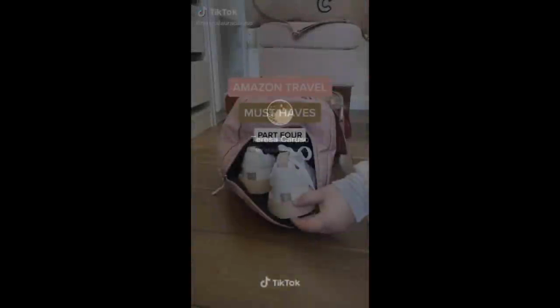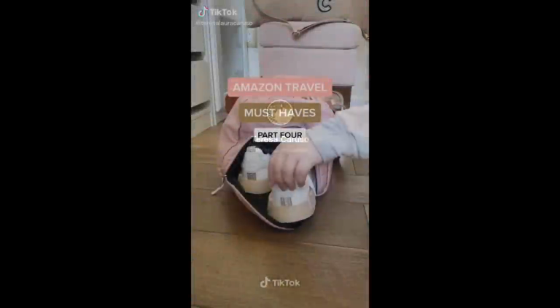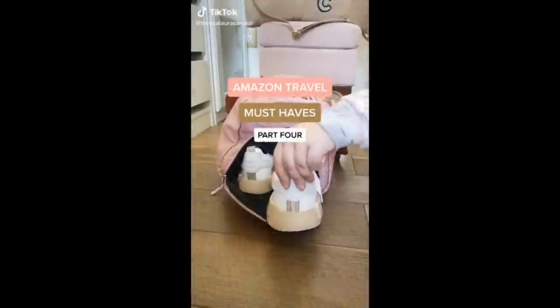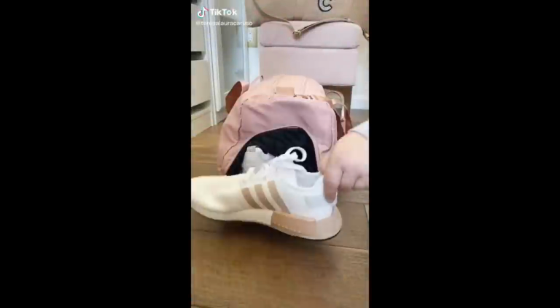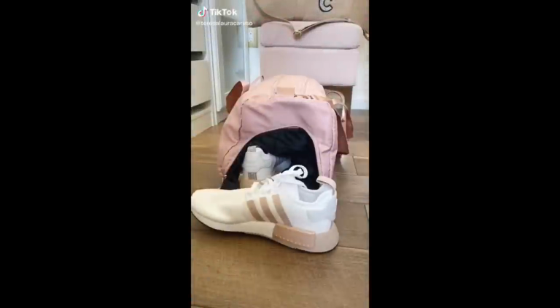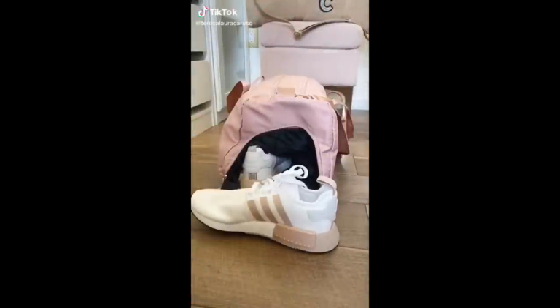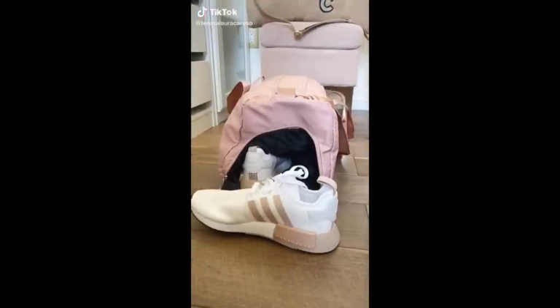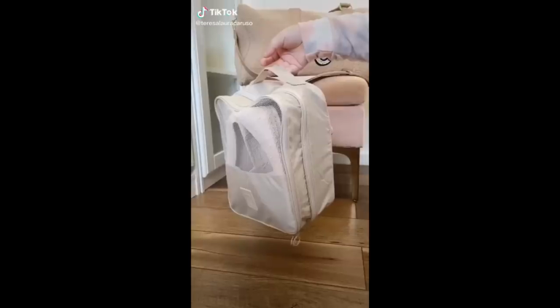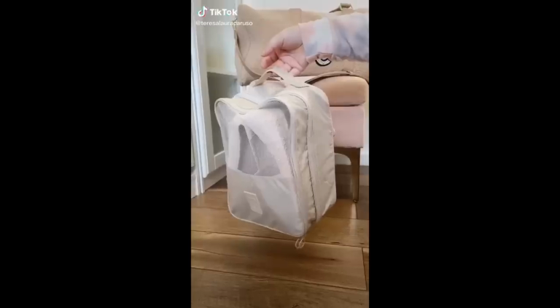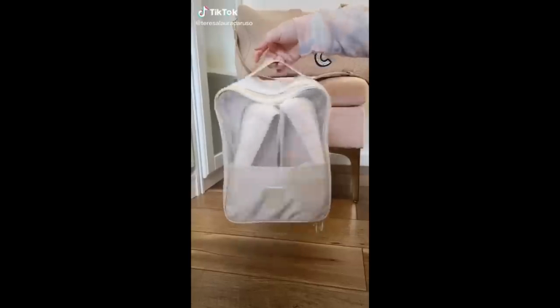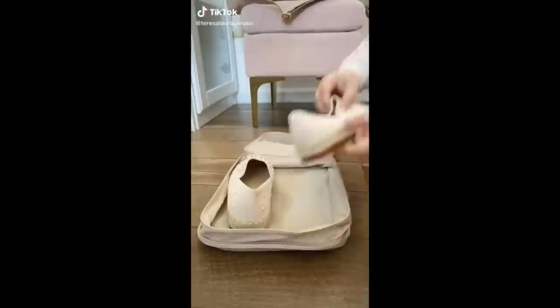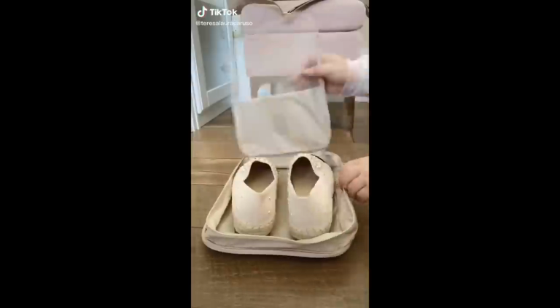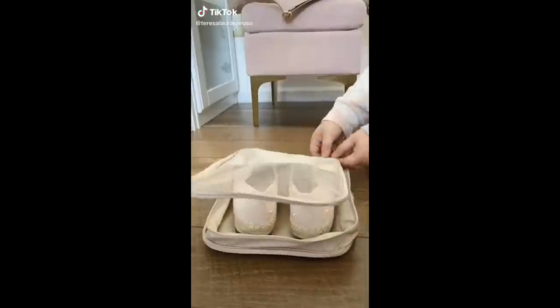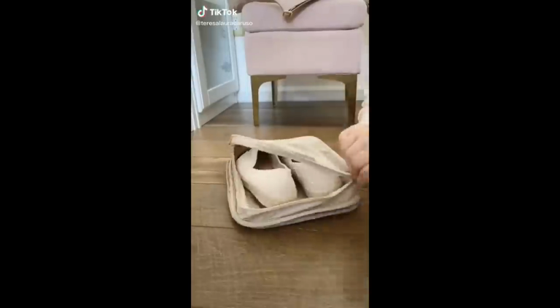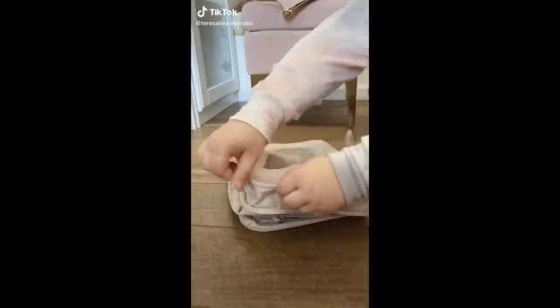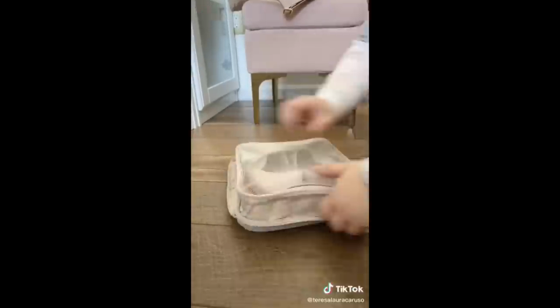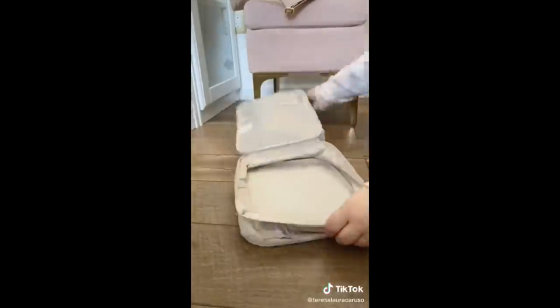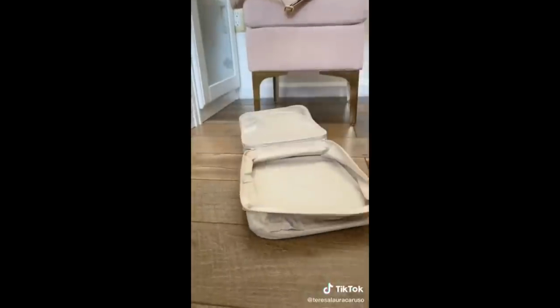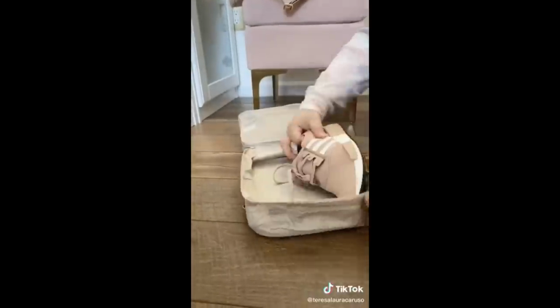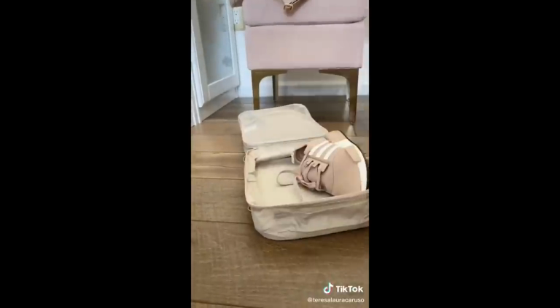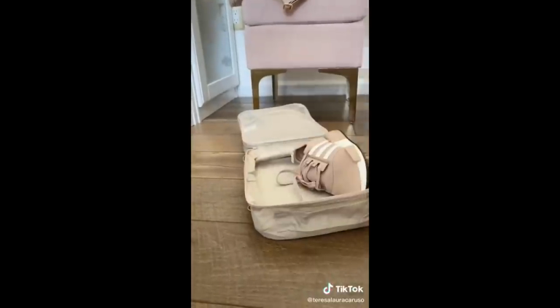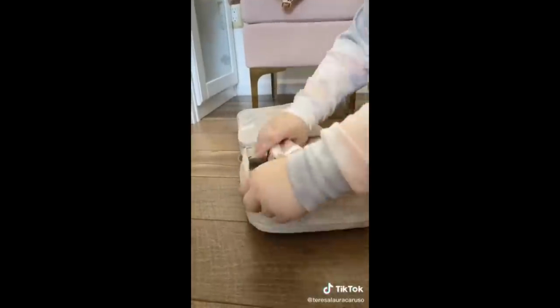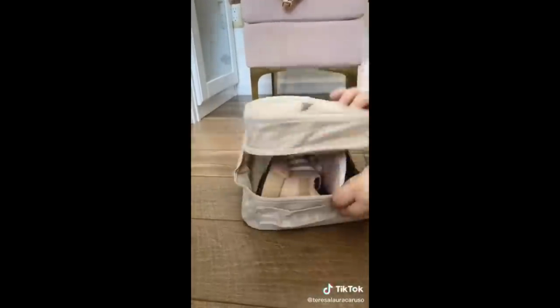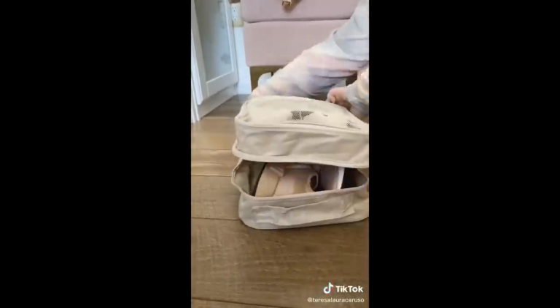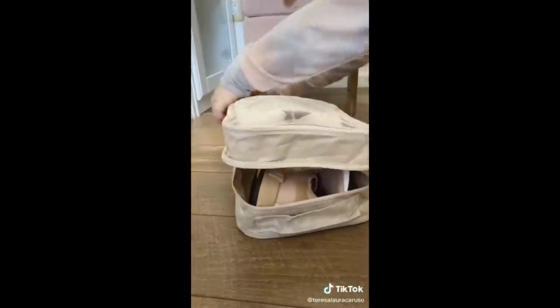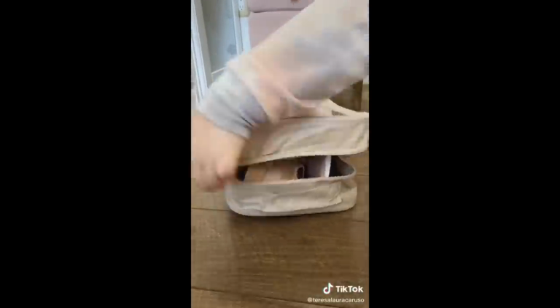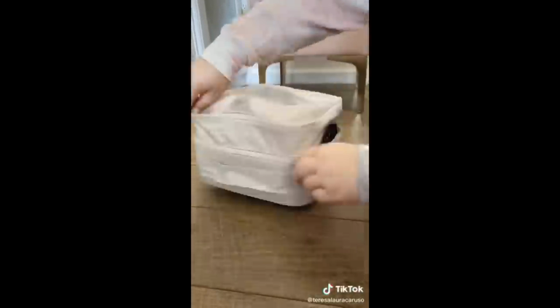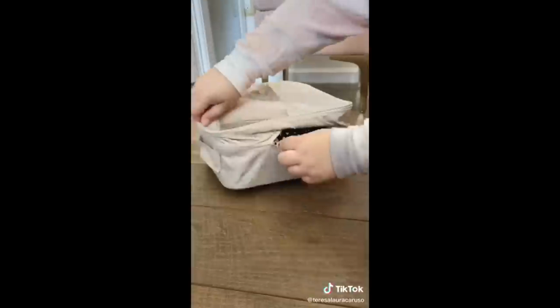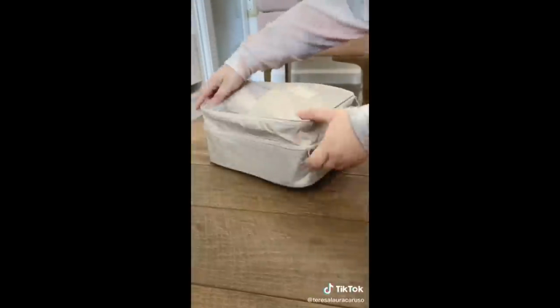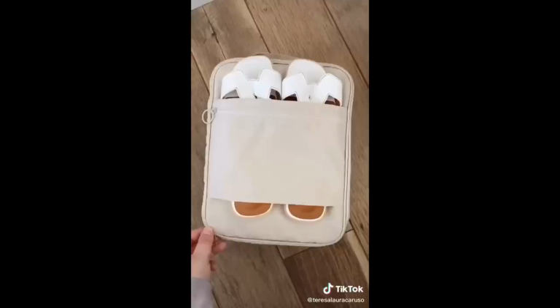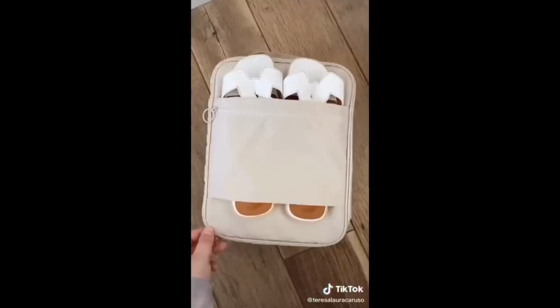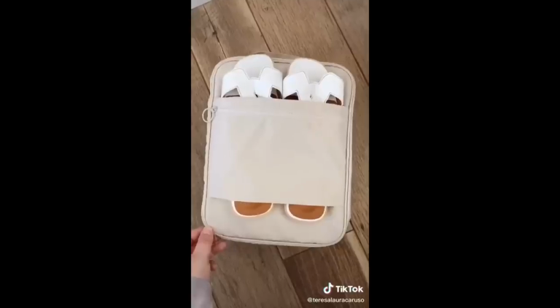Amazon travel must-haves part four. First up is a shoe organizer that can fit two to three pairs of shoes. I hate when my shoes touch my clothing in my luggage — it's a really easy way to store them and it's super sanitary too.